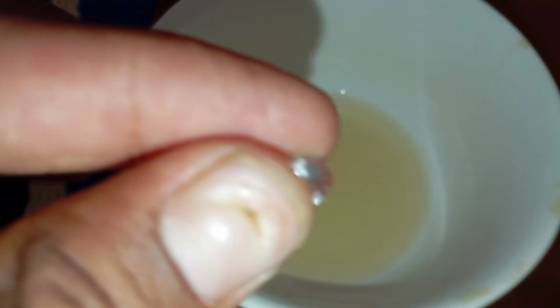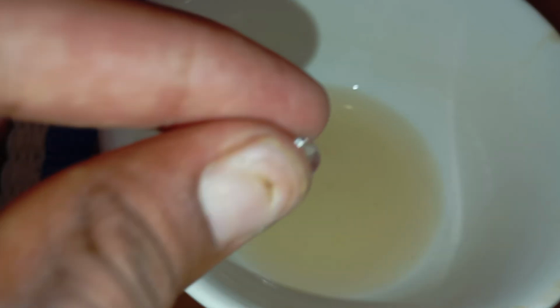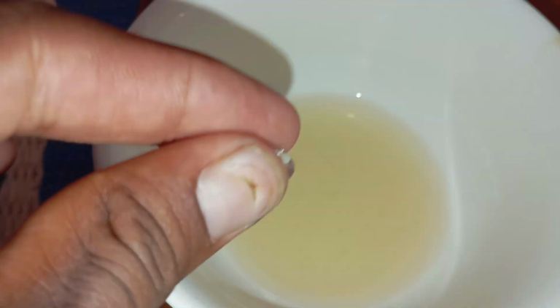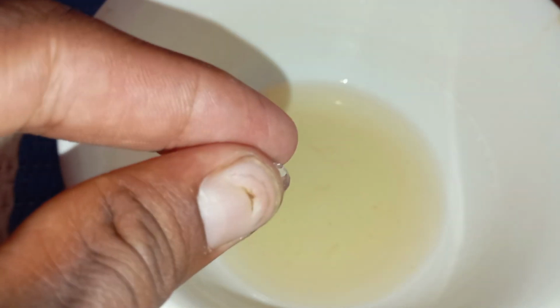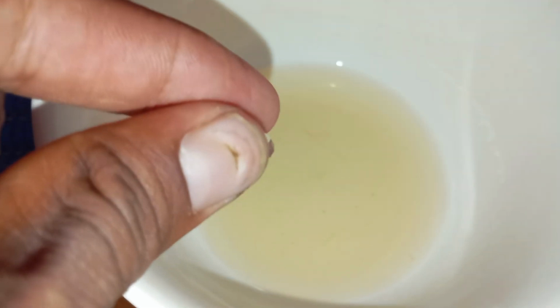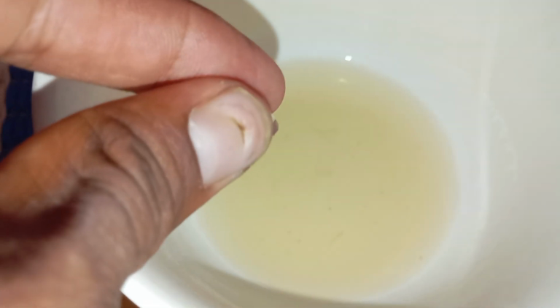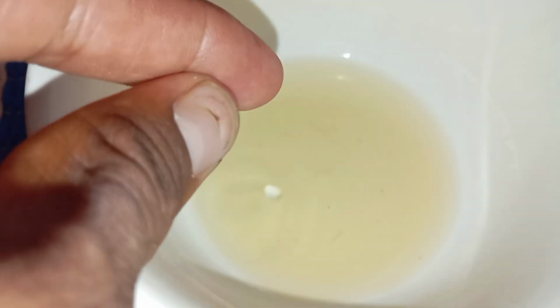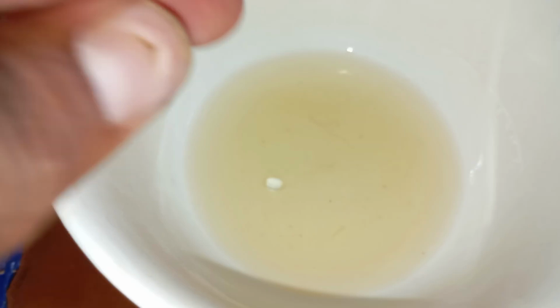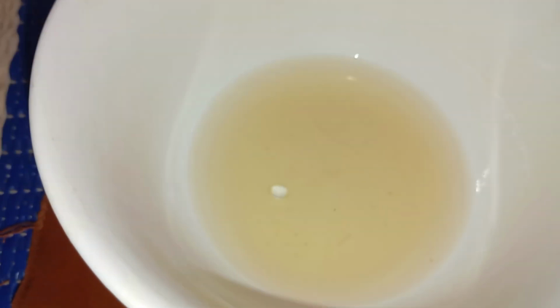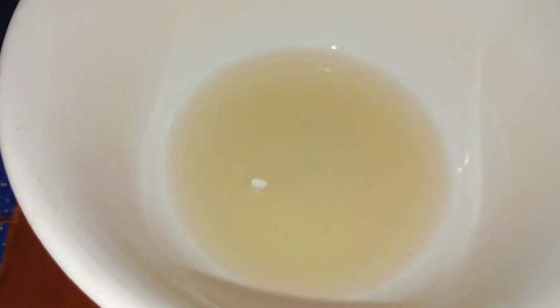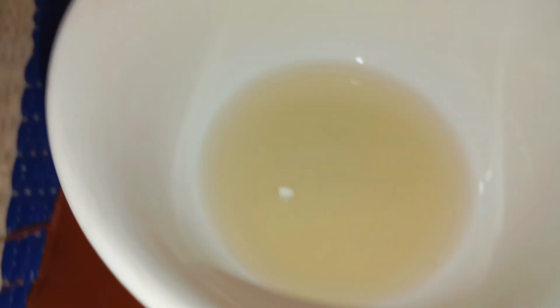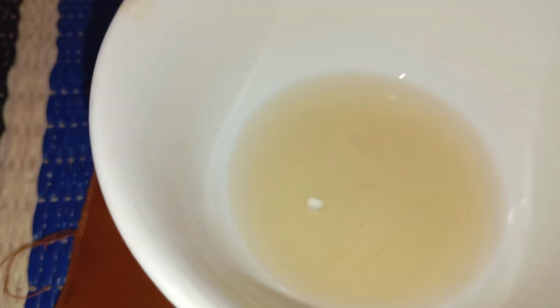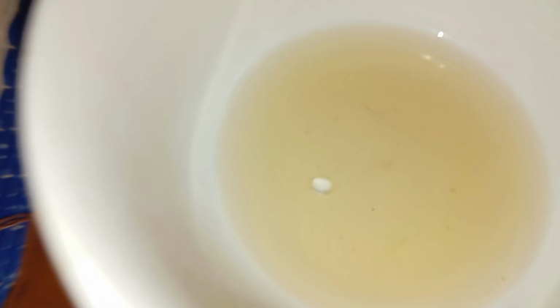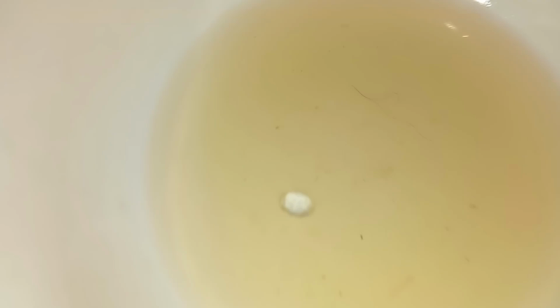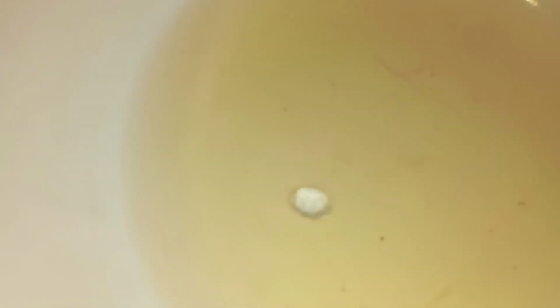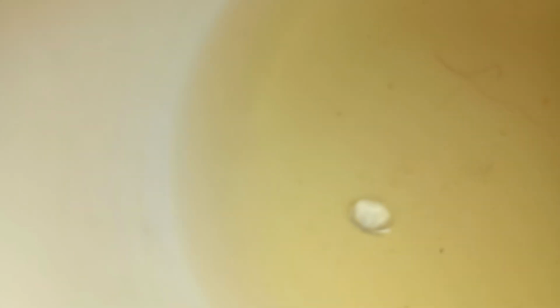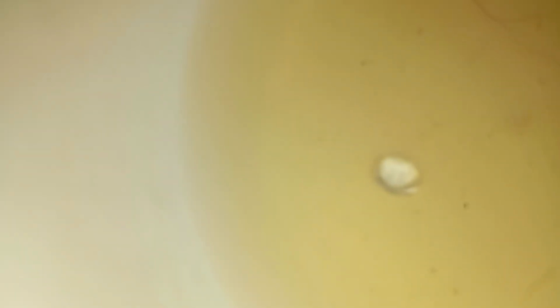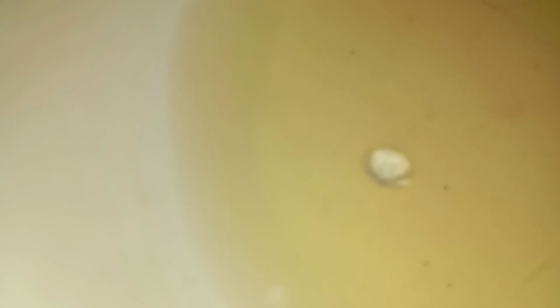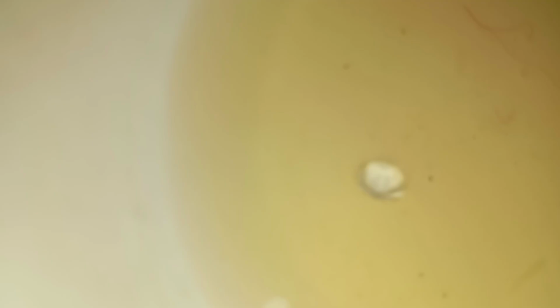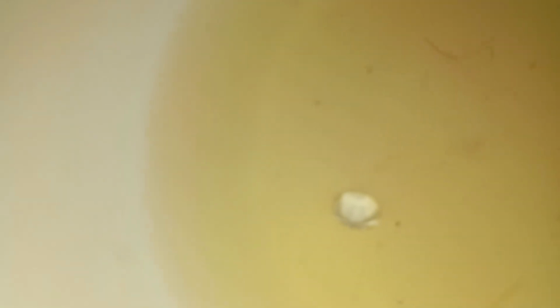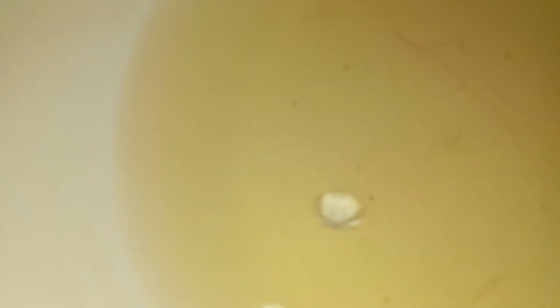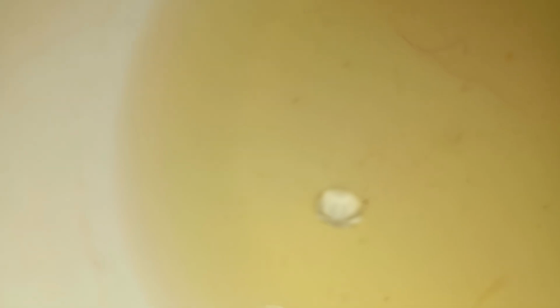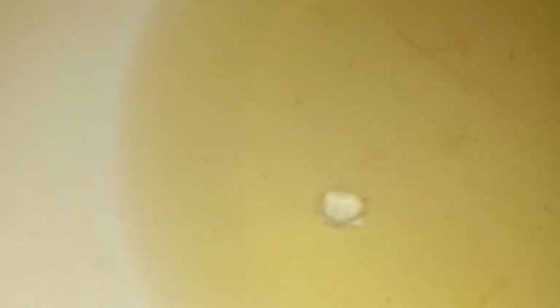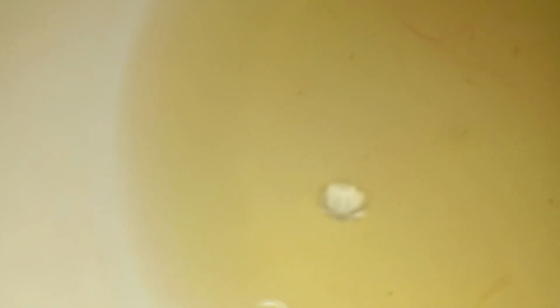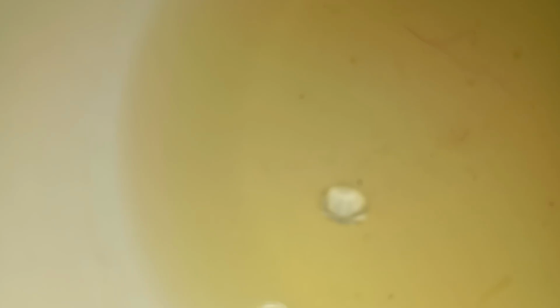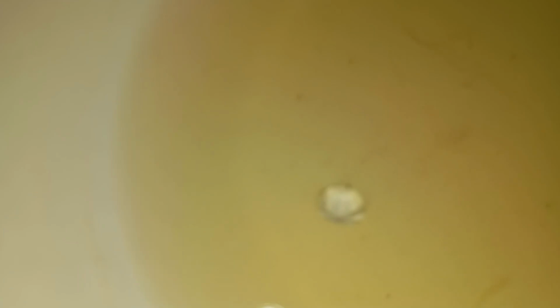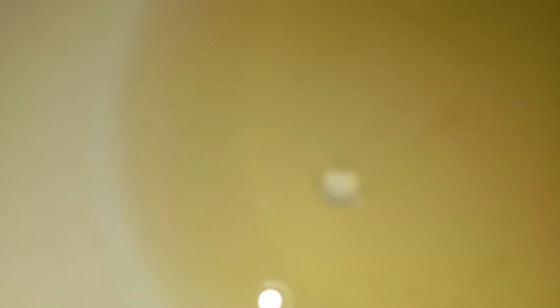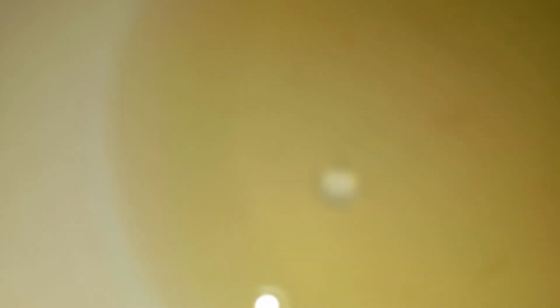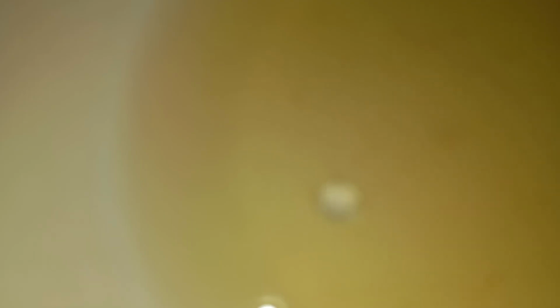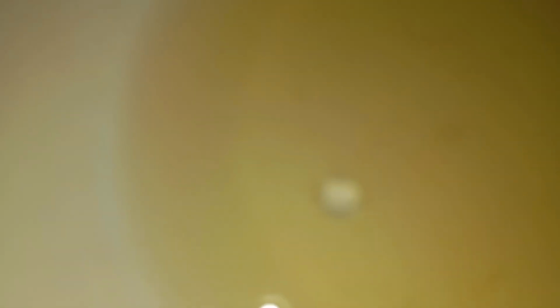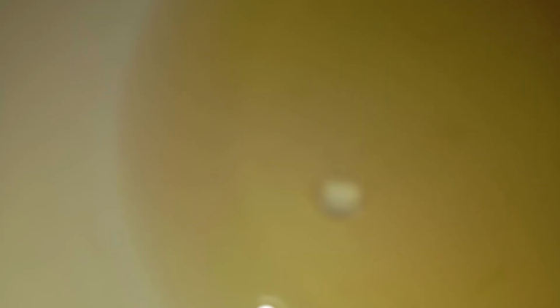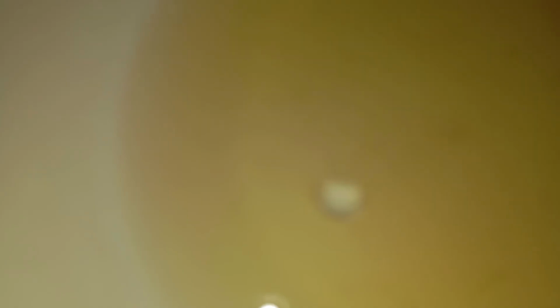Follow these simple steps carefully. First, clean the stone: wash your rough stone gently with water and soap to remove dirt or dust. Second, prepare the test area: place the stone in a clean glass or small bowl.